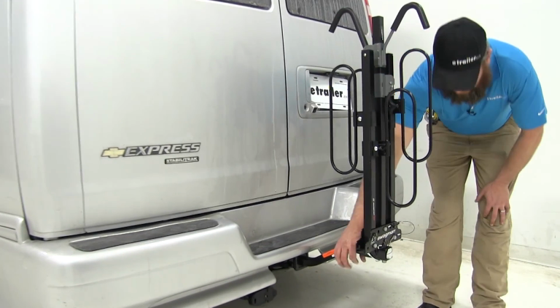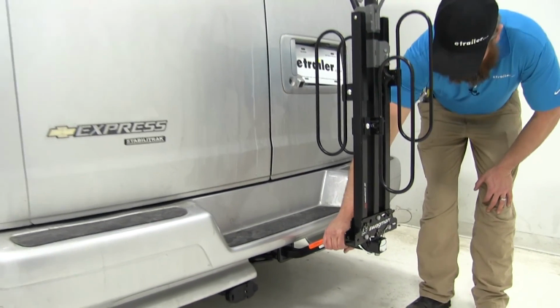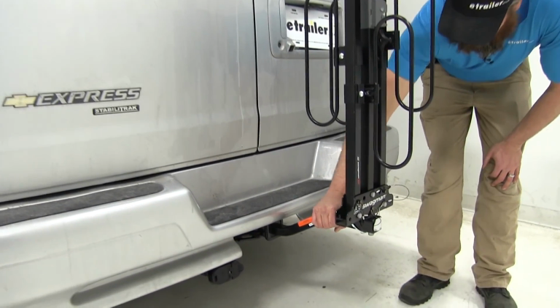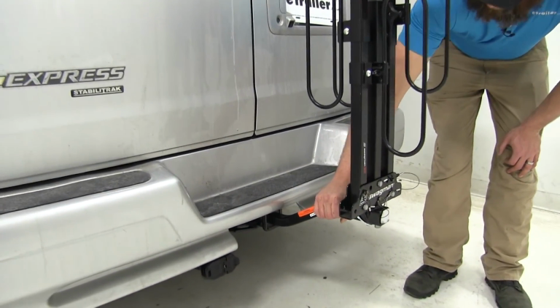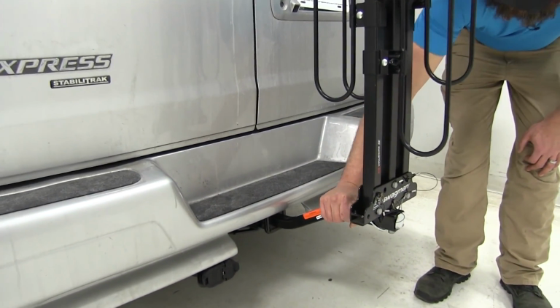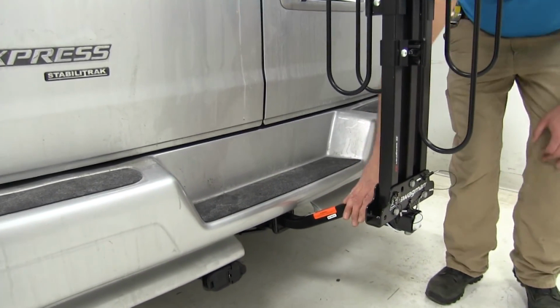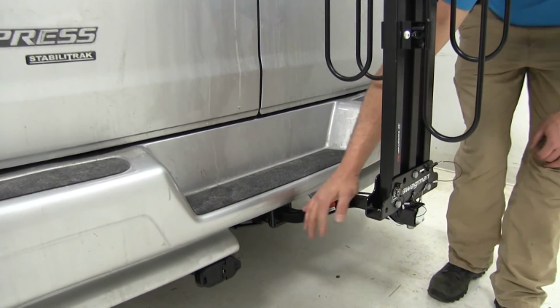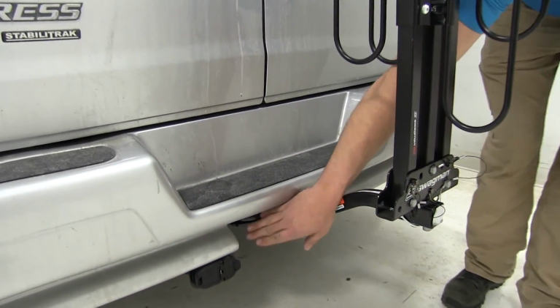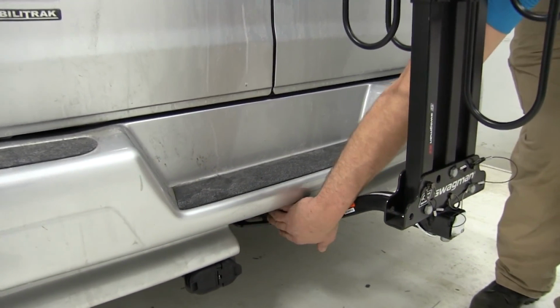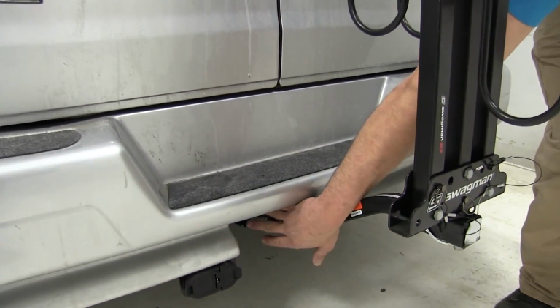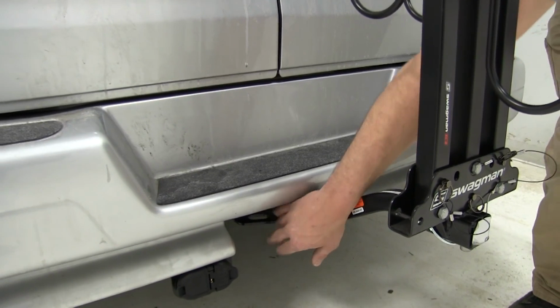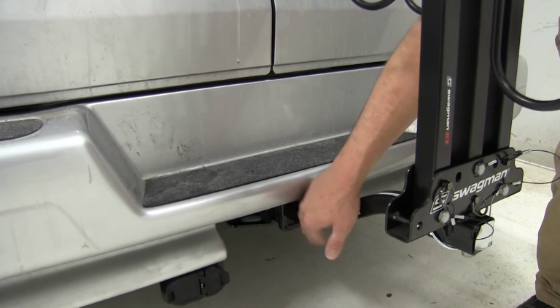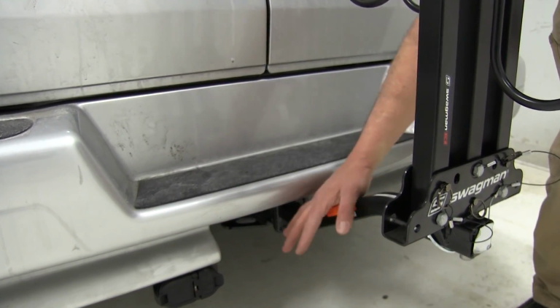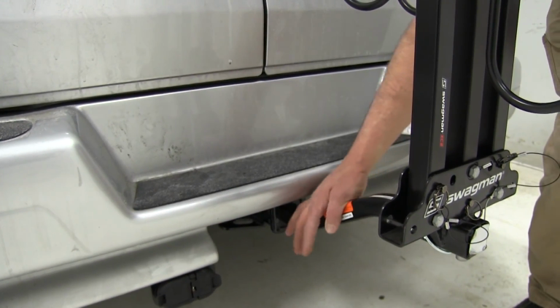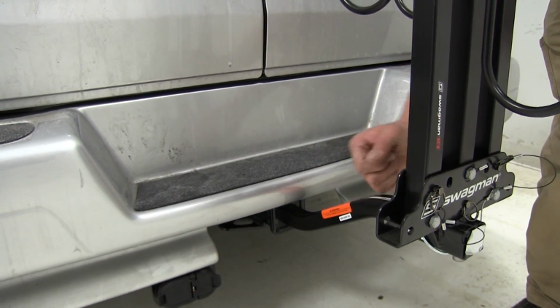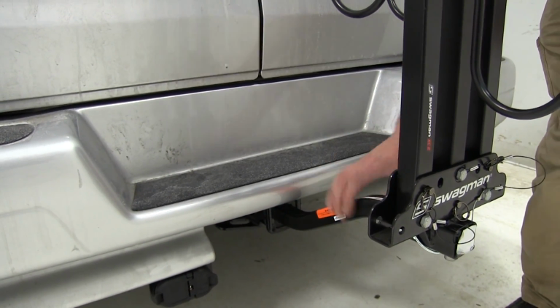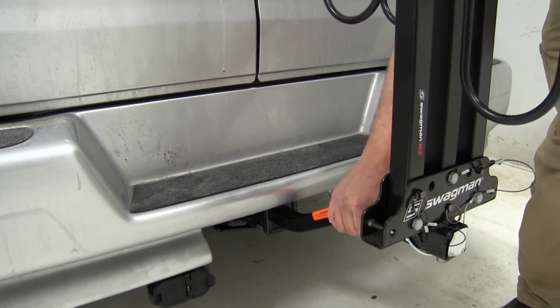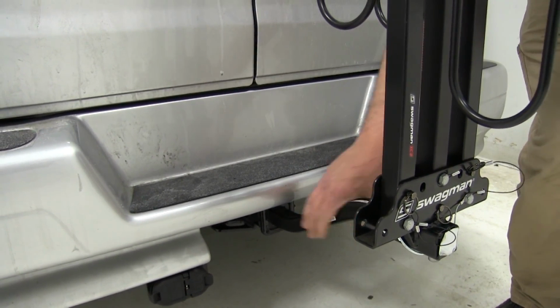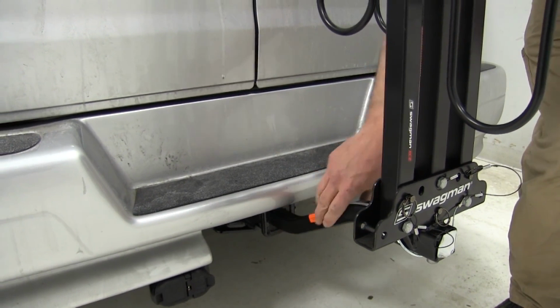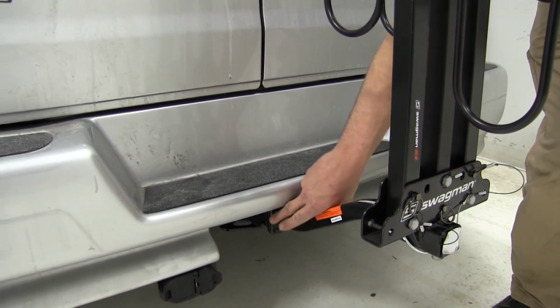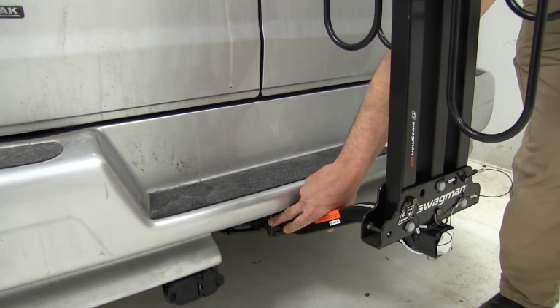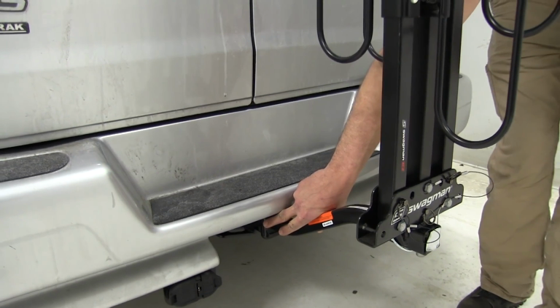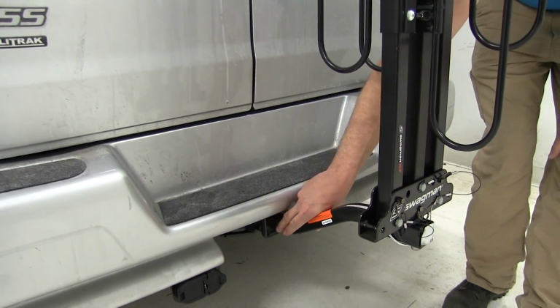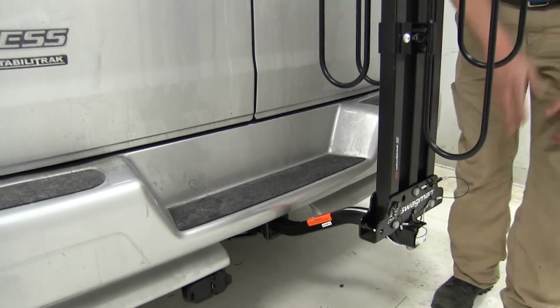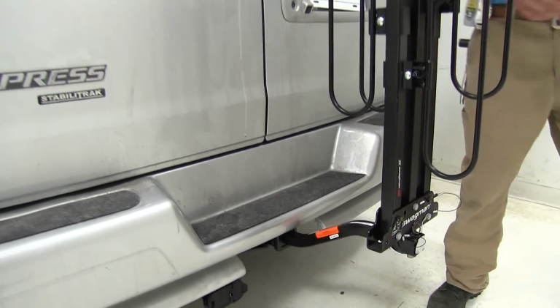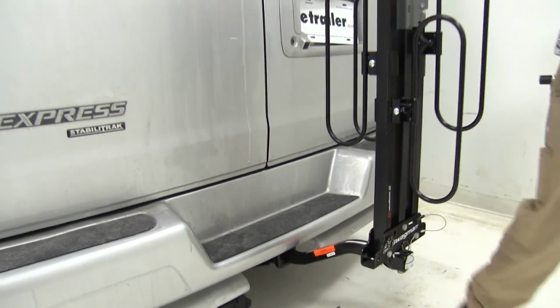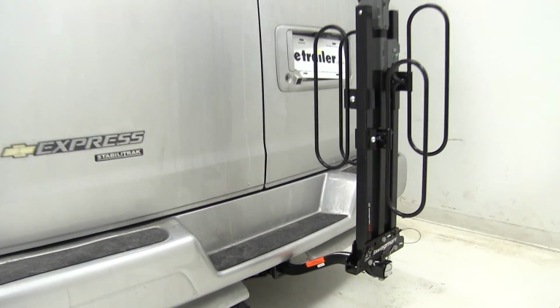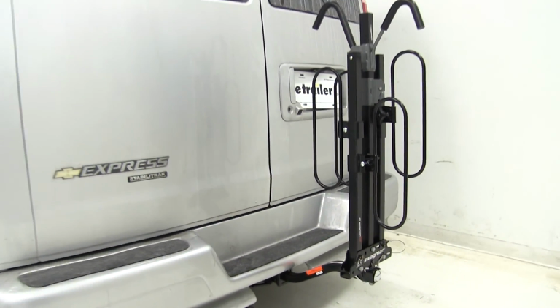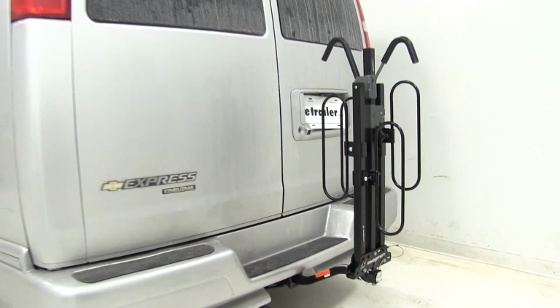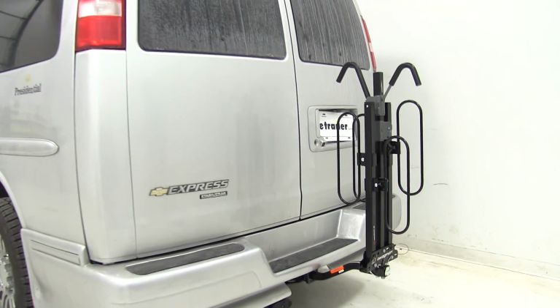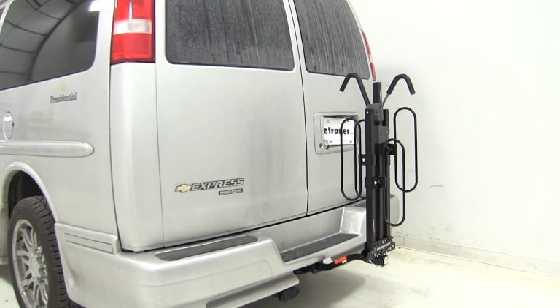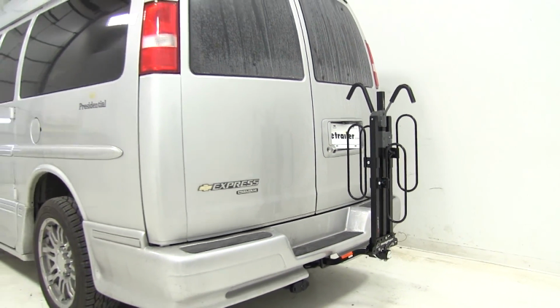The XC2 is a nice stable bike rack. Swagman provides an anti-rattle bolt with it — just thread that in and tighten it down. It's going to pull this shank right over against the receiver tube of the hitch, making everything nice and stable. Then you just slide a clip through the back side.